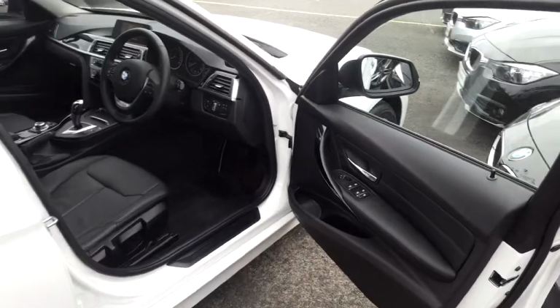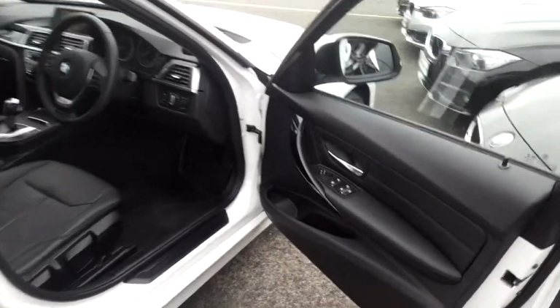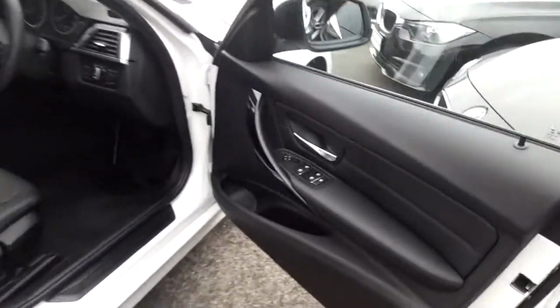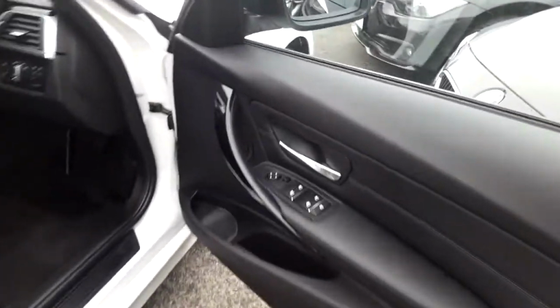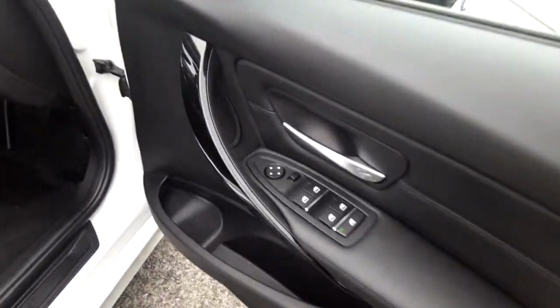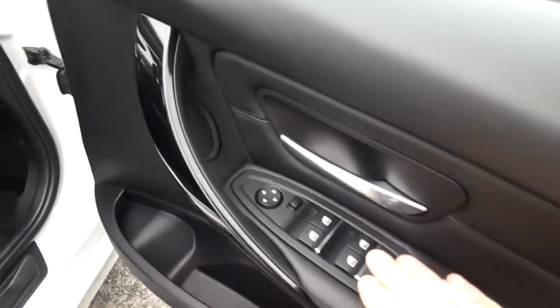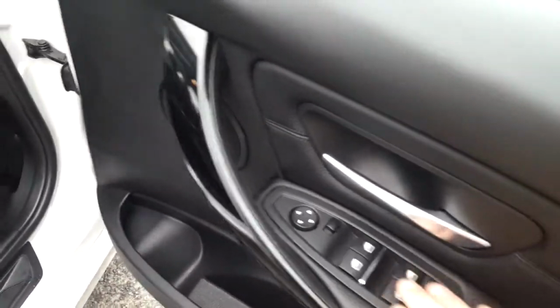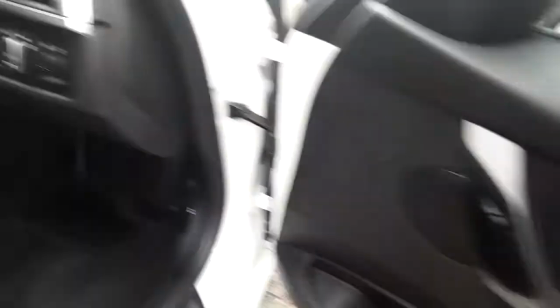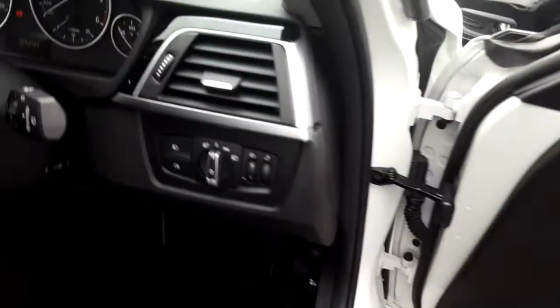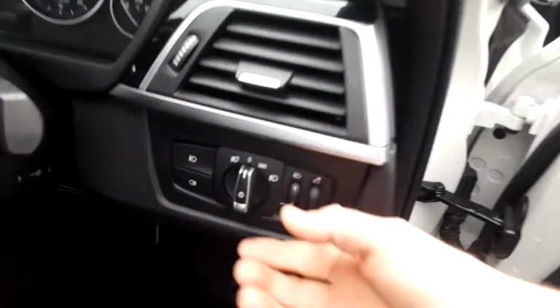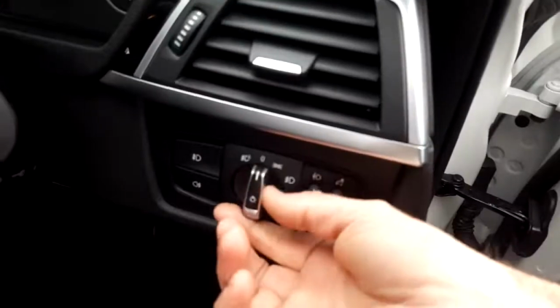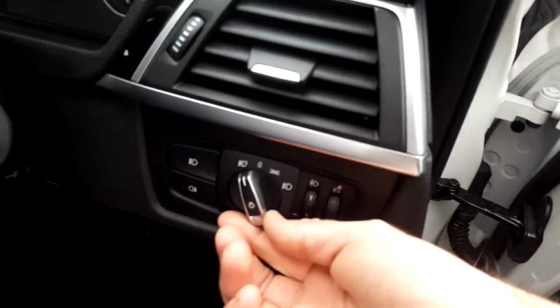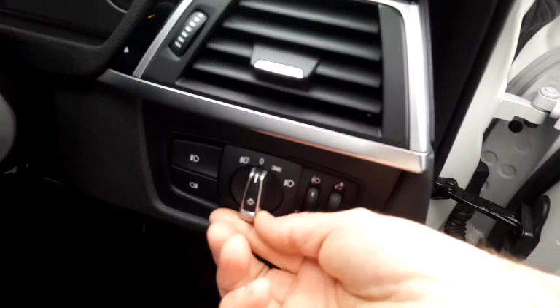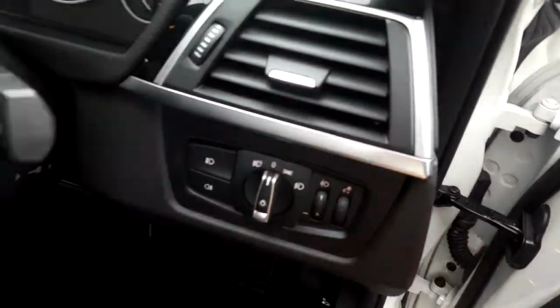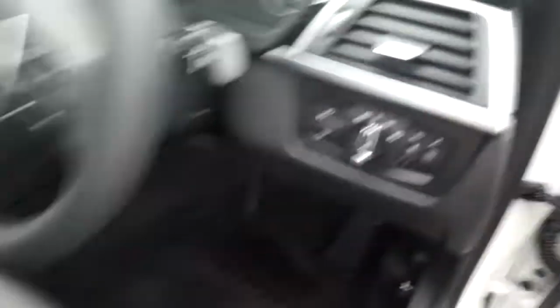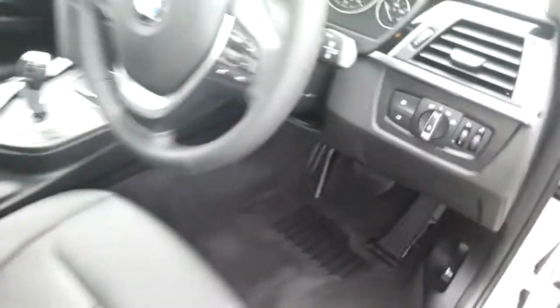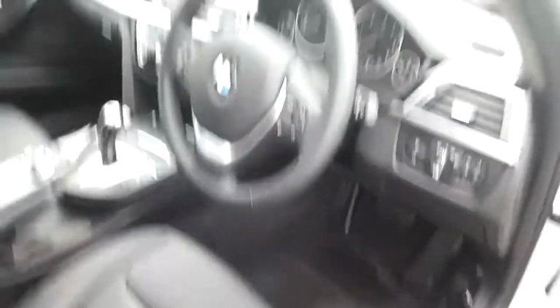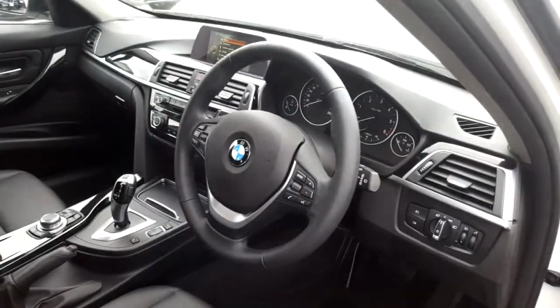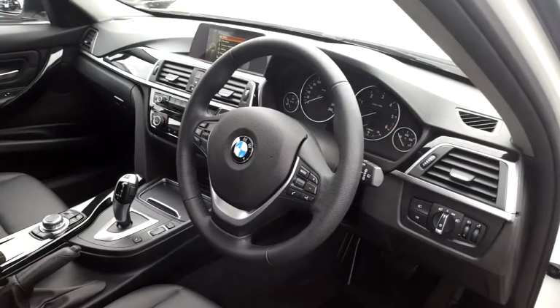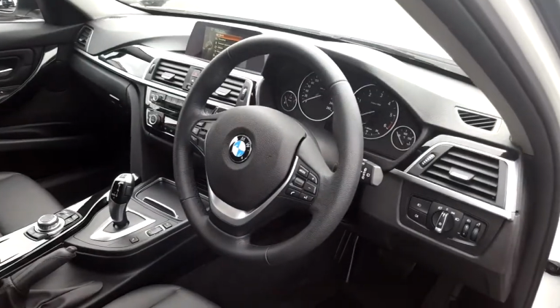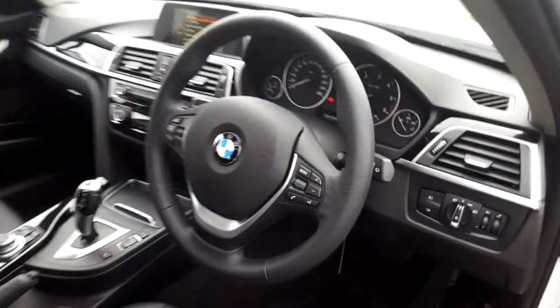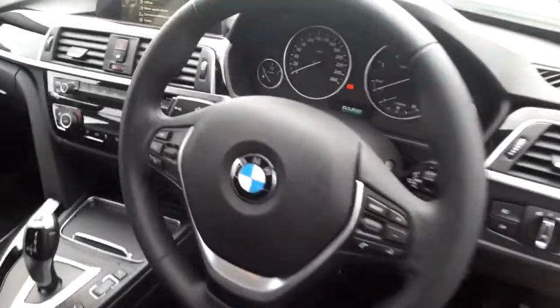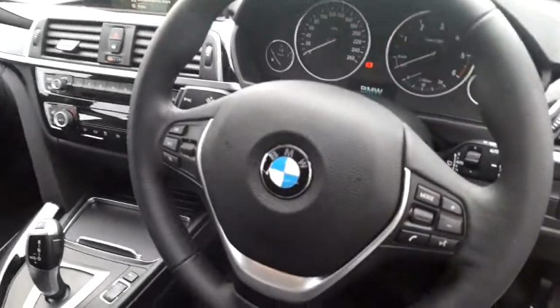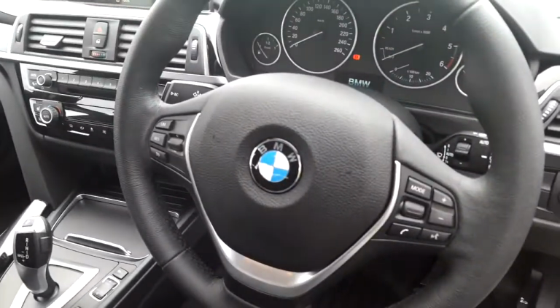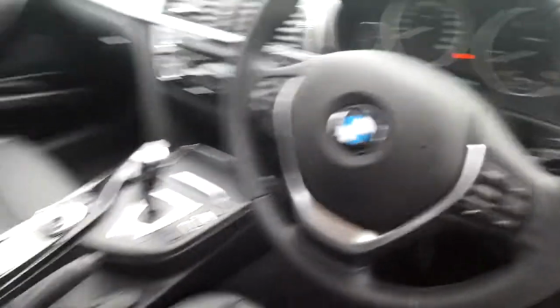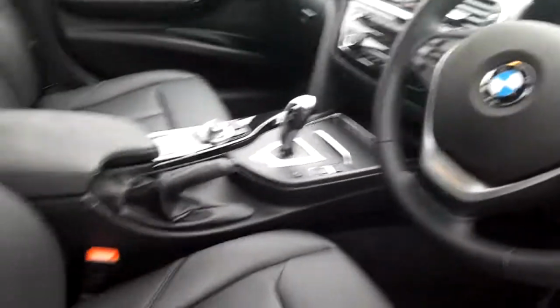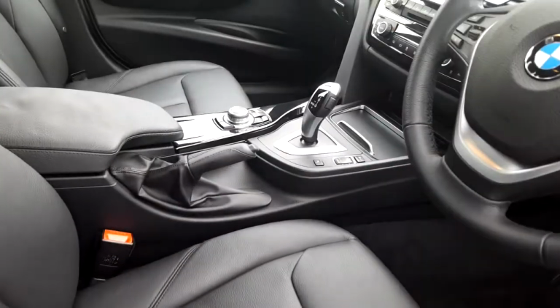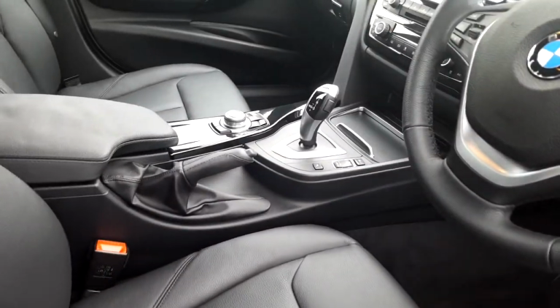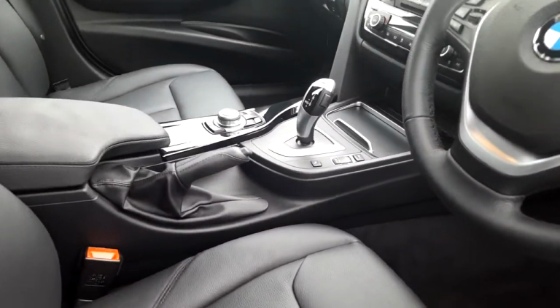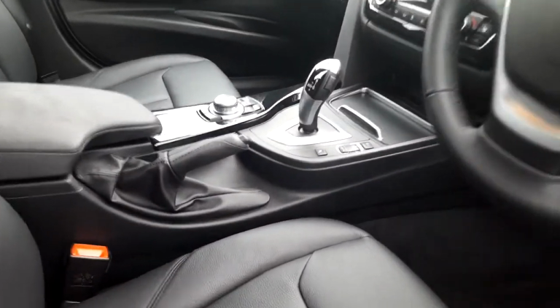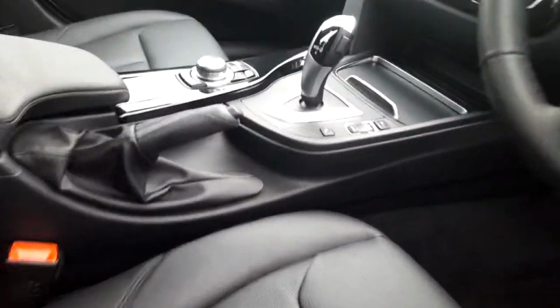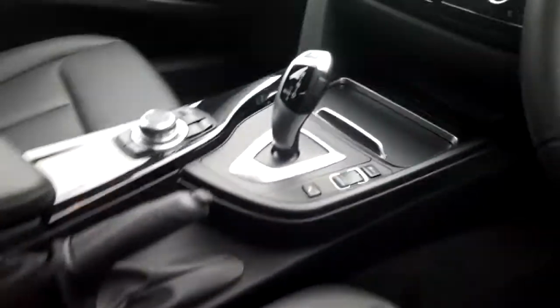We have electric windows, electric mirrors, automatic headlight option, a sports leather steering wheel which is multifunction, and automatic transmission with sport, comfort, and eco pro modes.